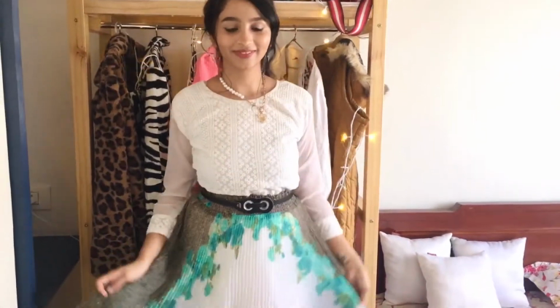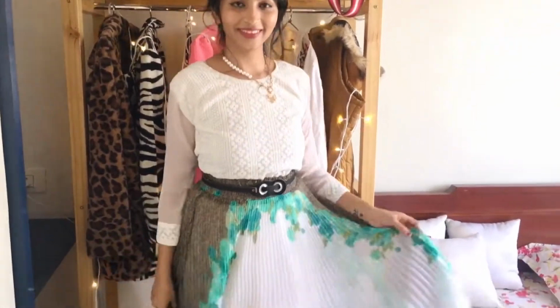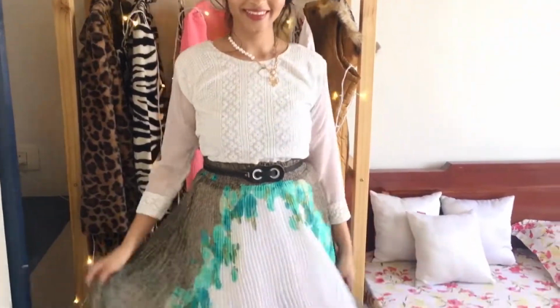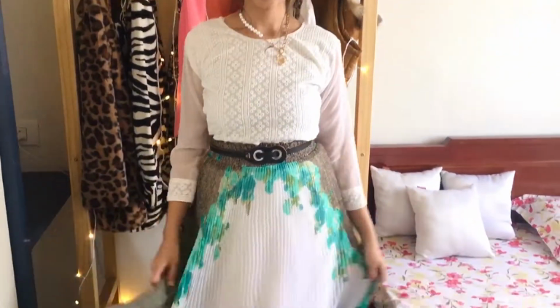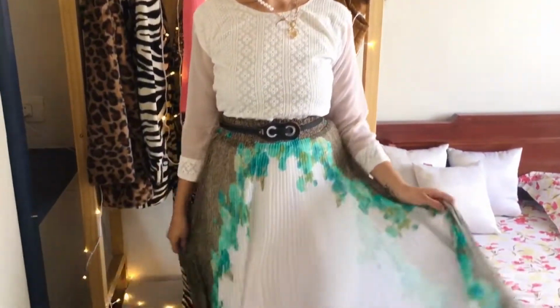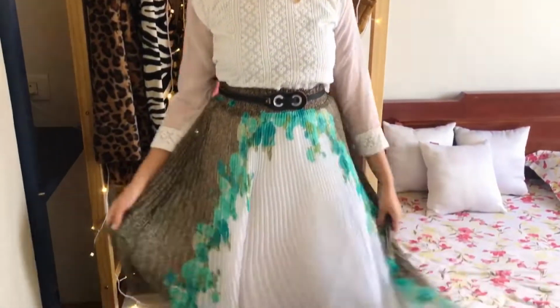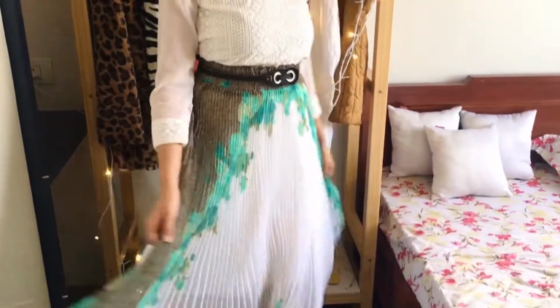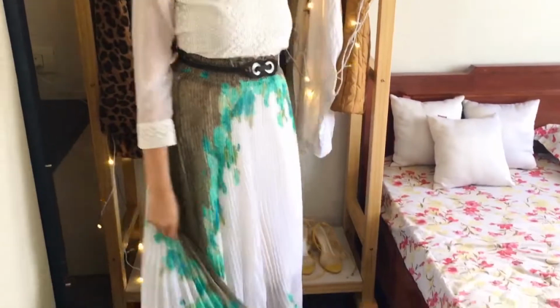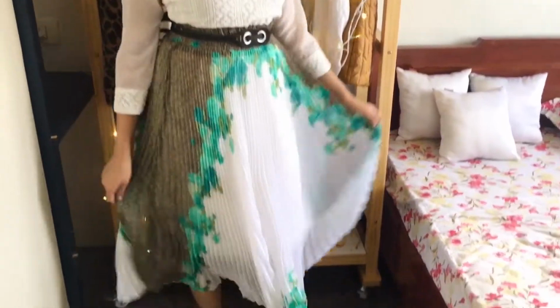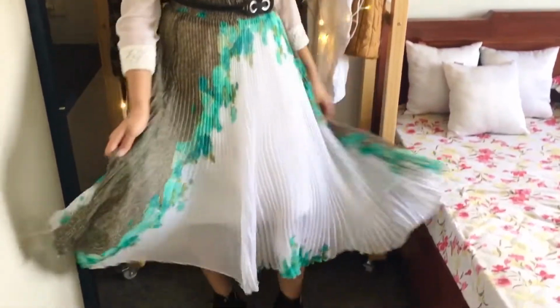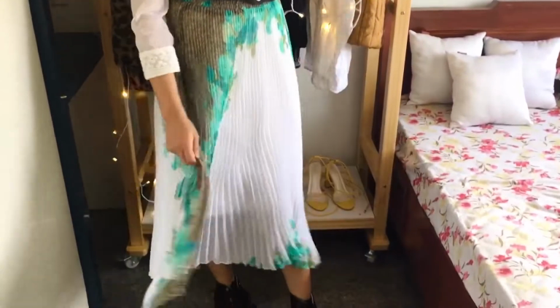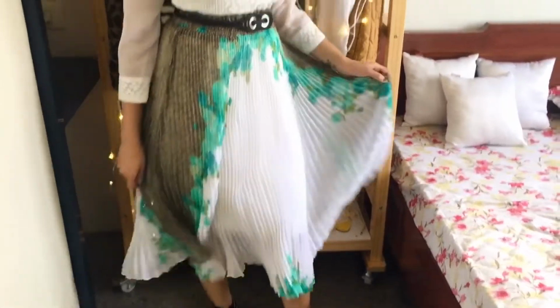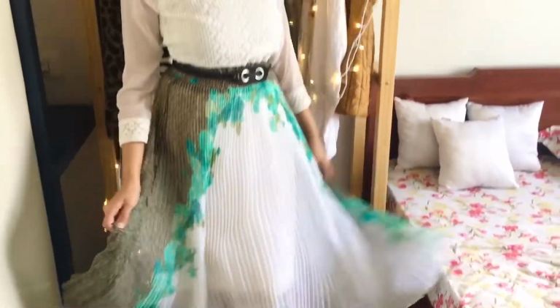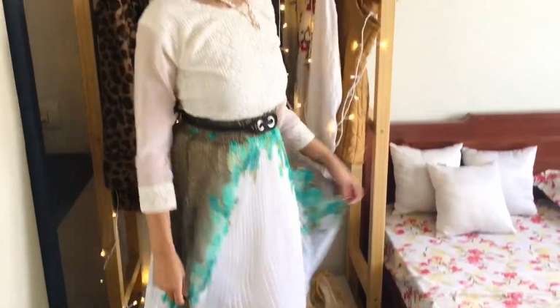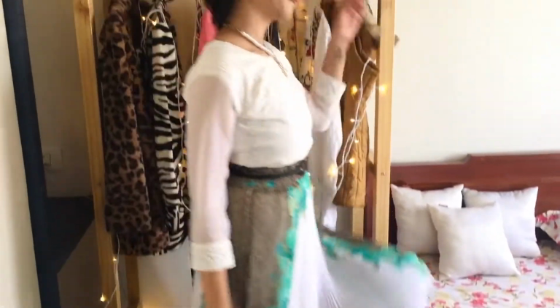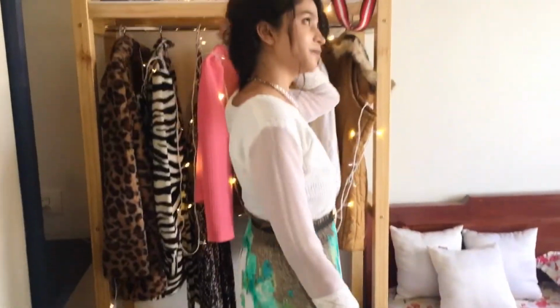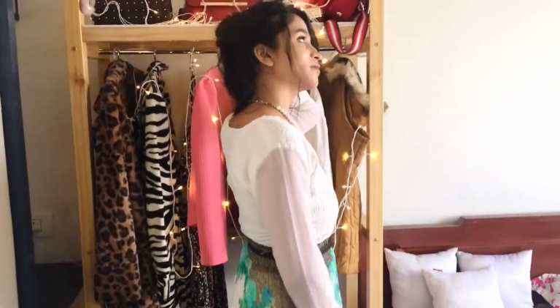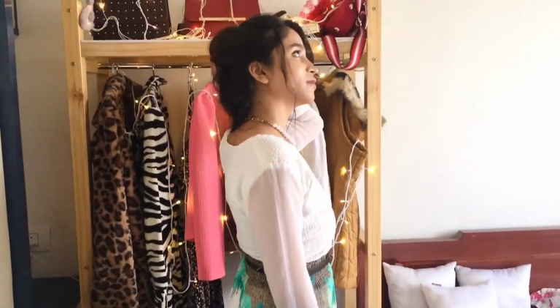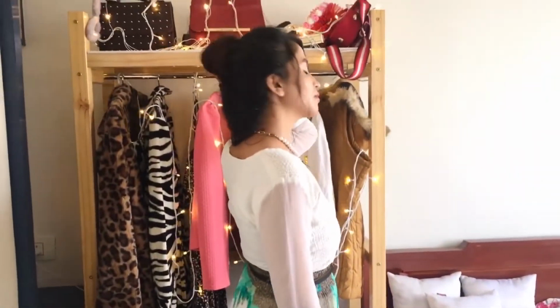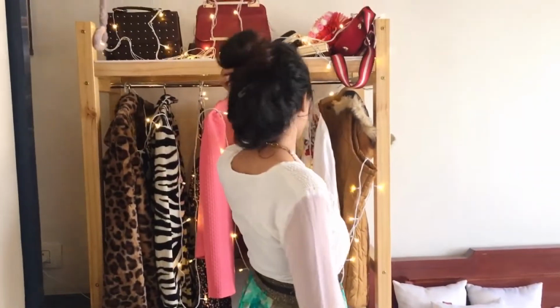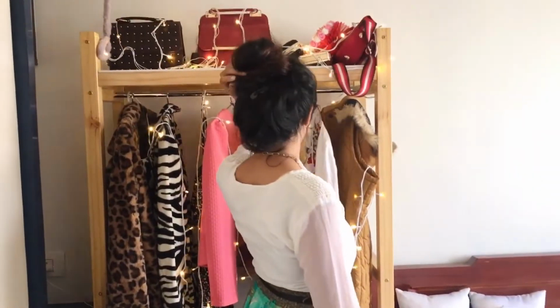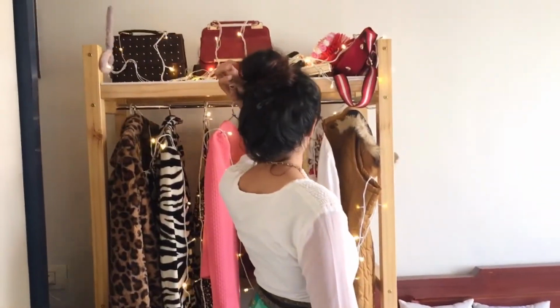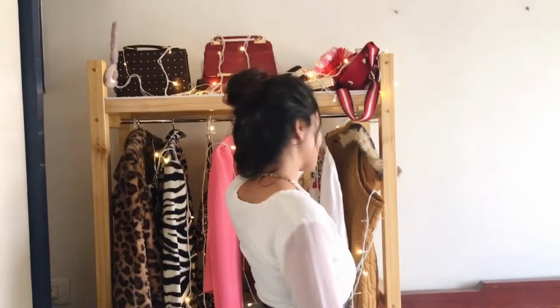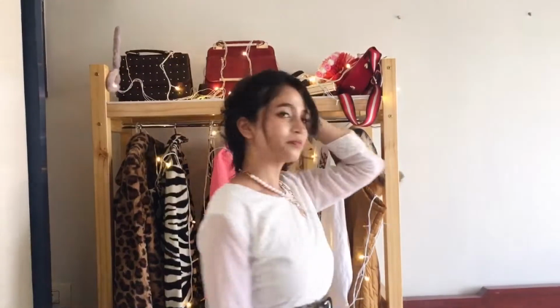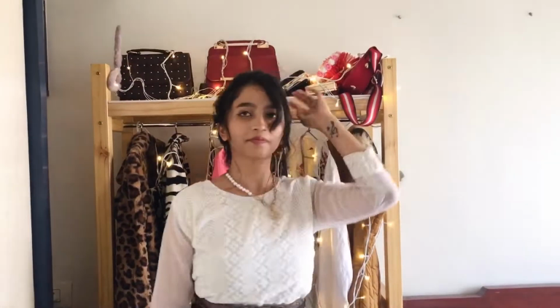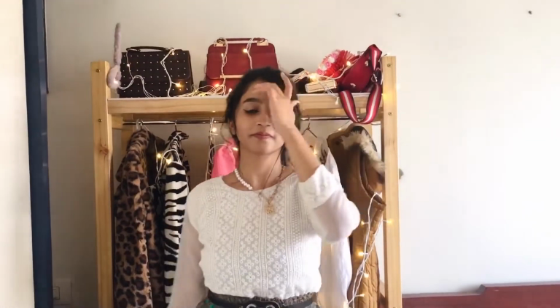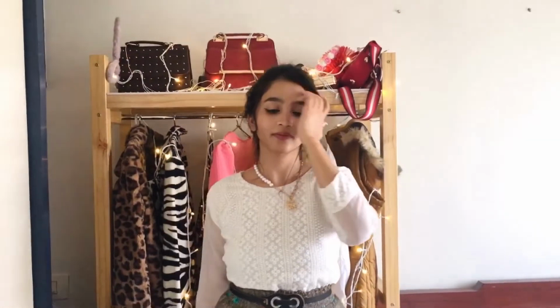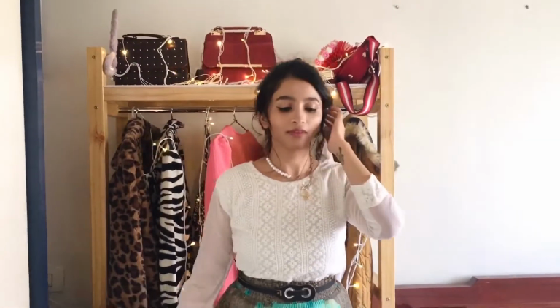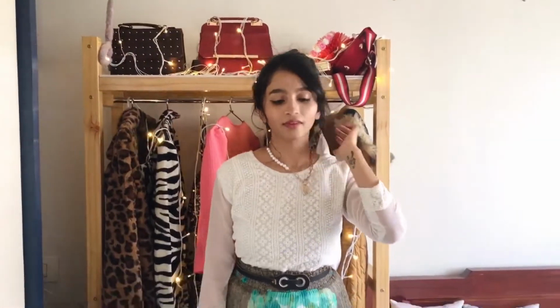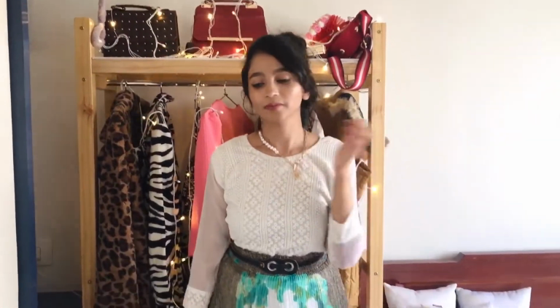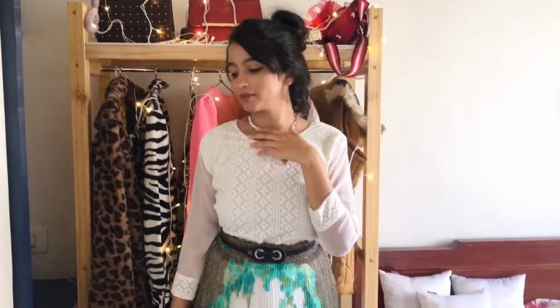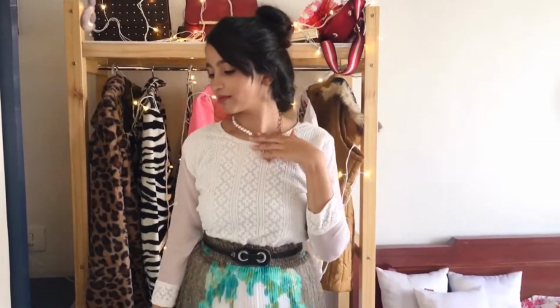You can style this for your office when you're running out of time. For the hairstyle, I've just done a messy bun — you can give it a try!